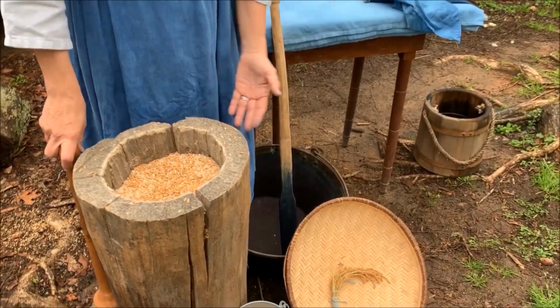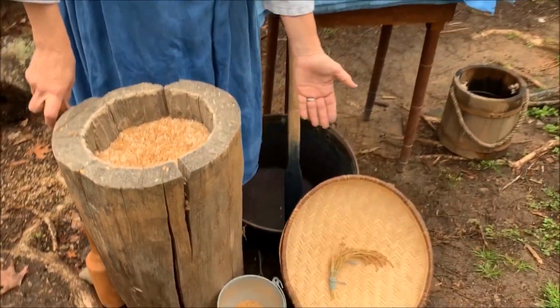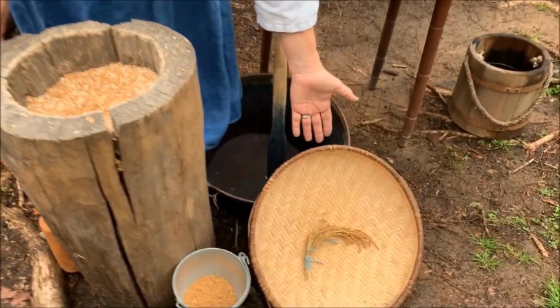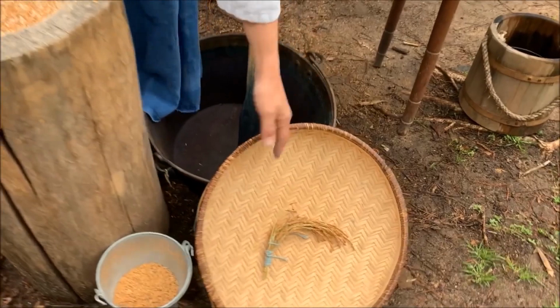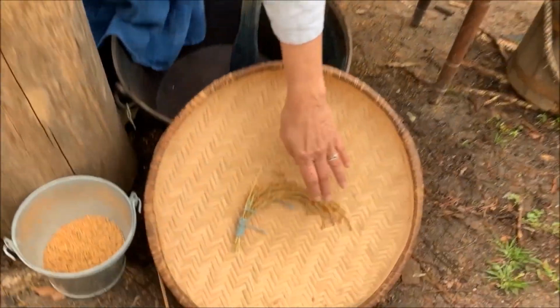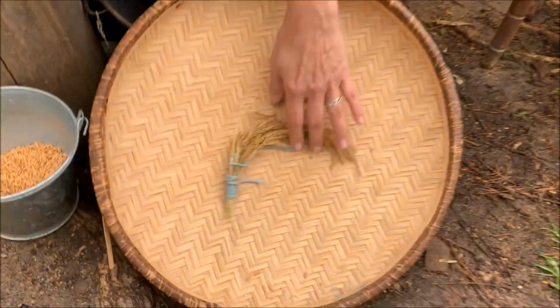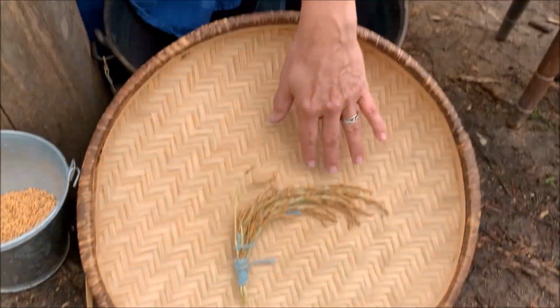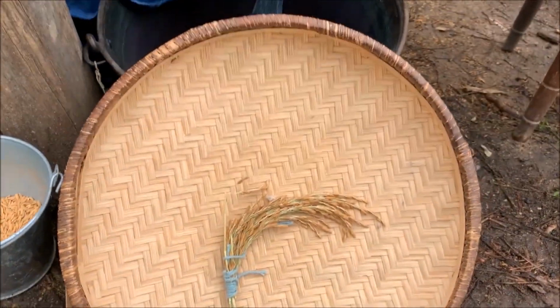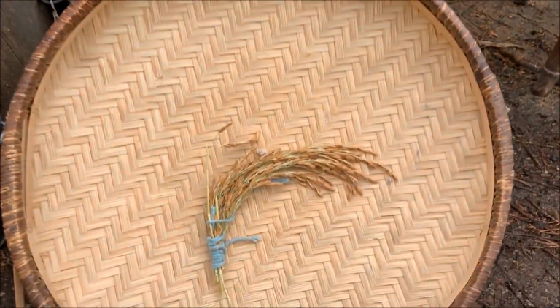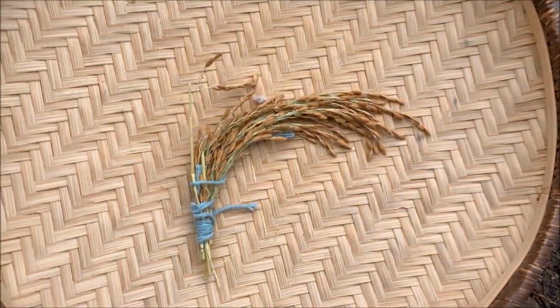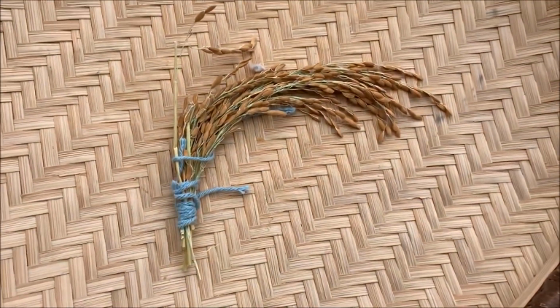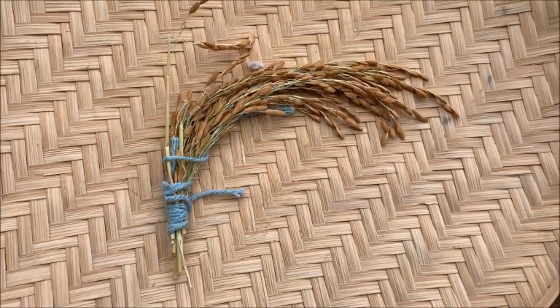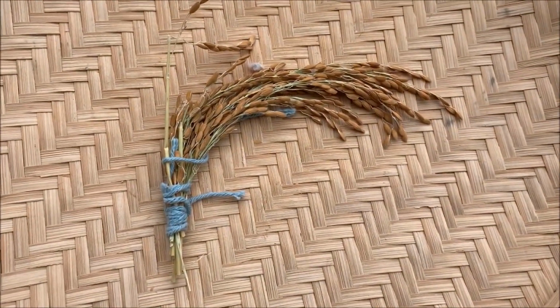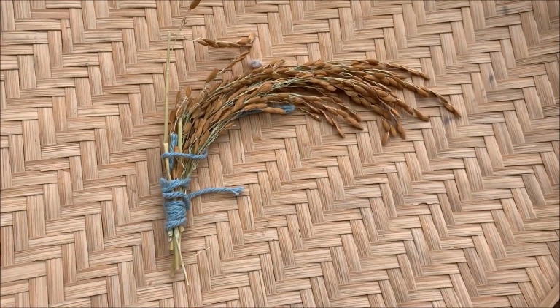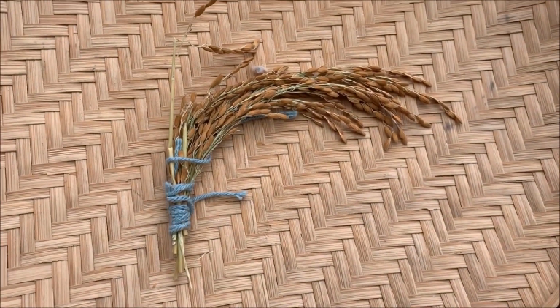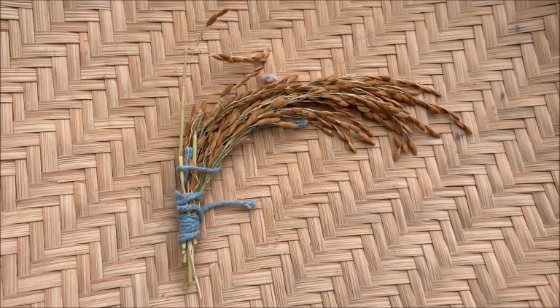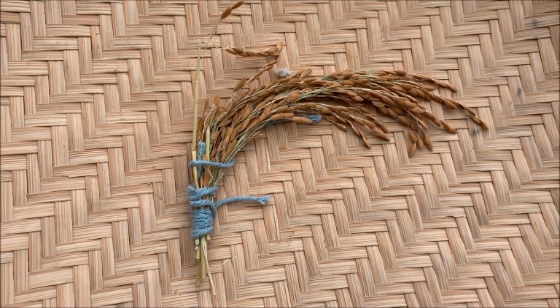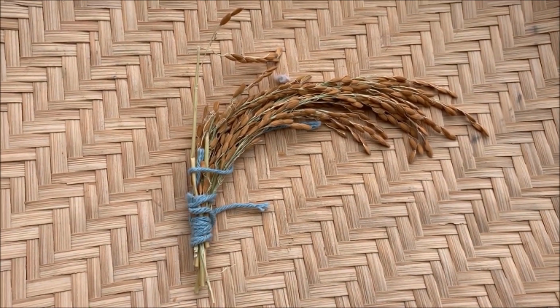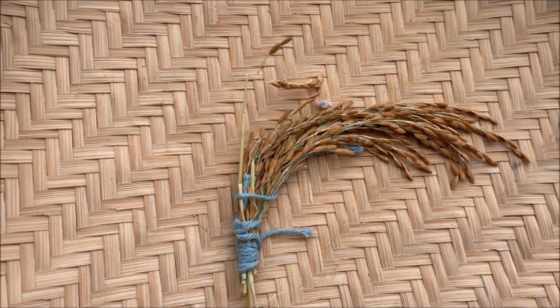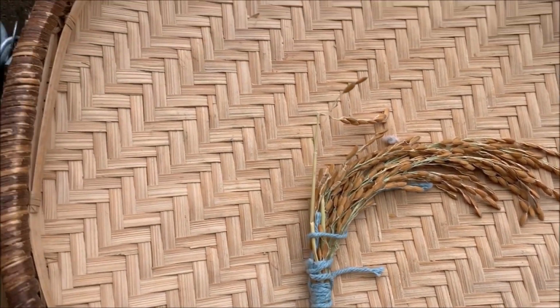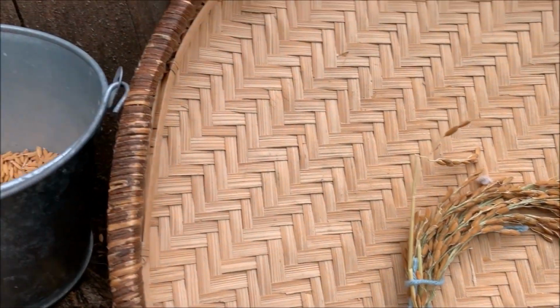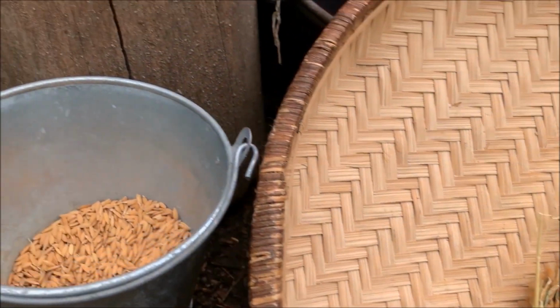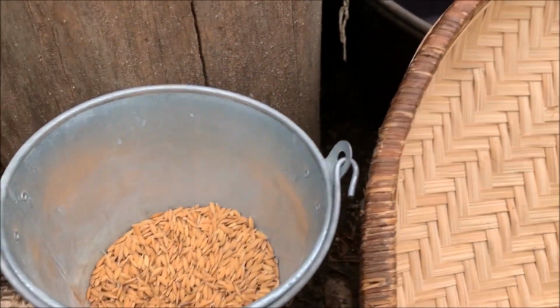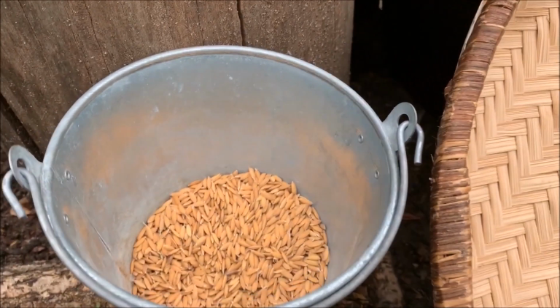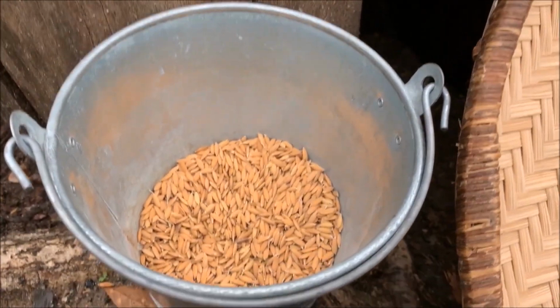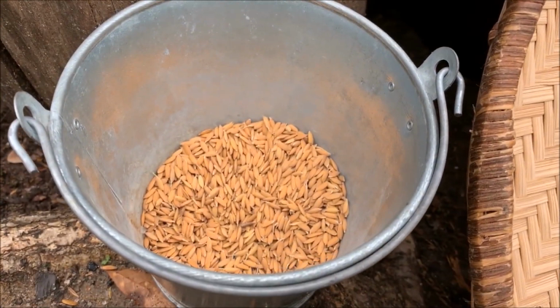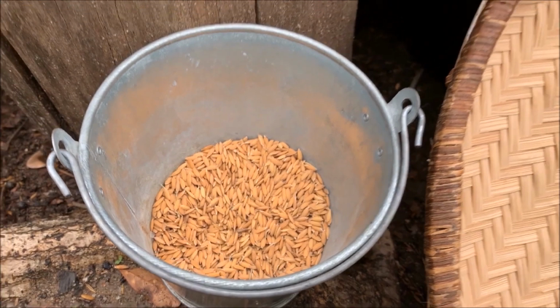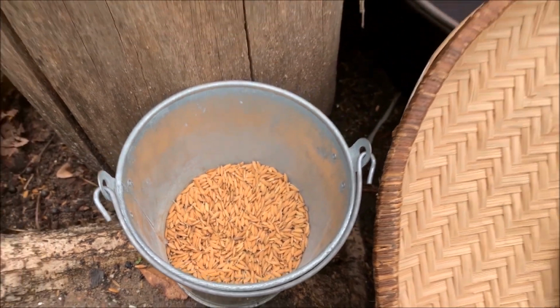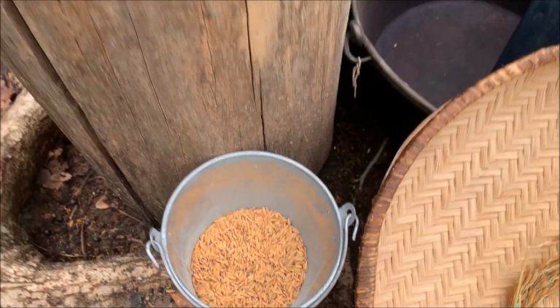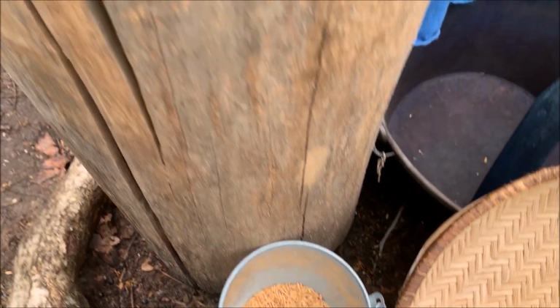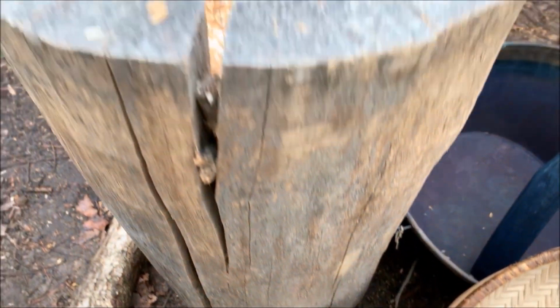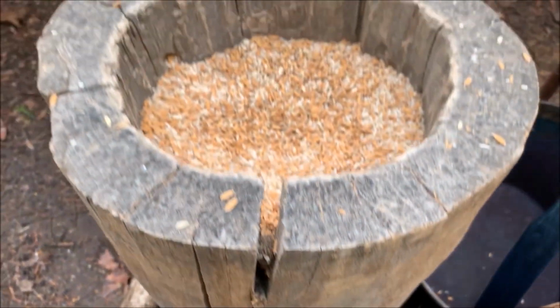We have grown some Carolina Gold Rice out here at our garden, and that's what it looks like when it's ripe. To harvest it, you would take those seeds off of the stalk and then open them to get to the rice on the inside.